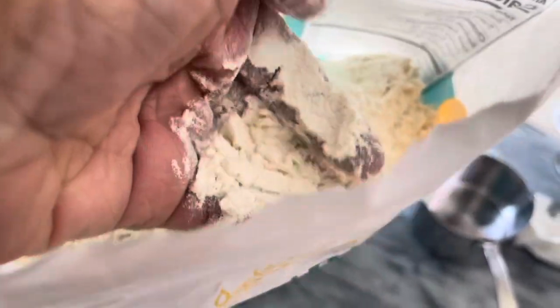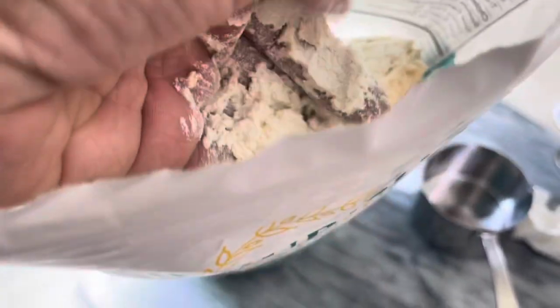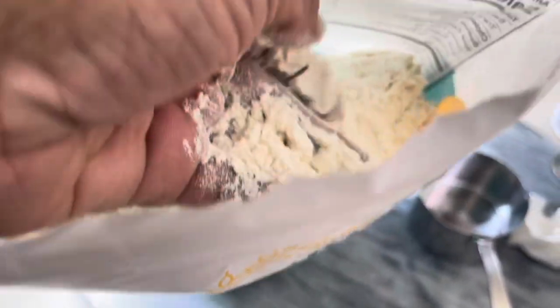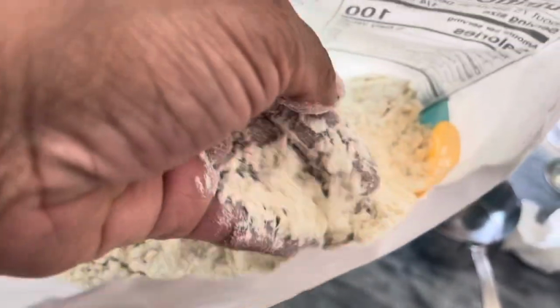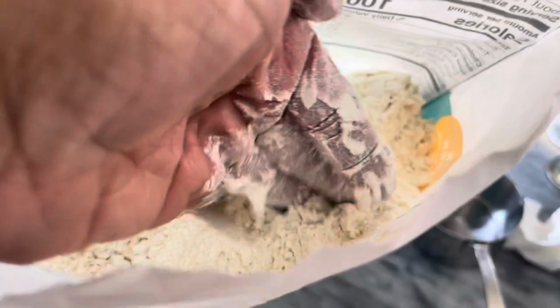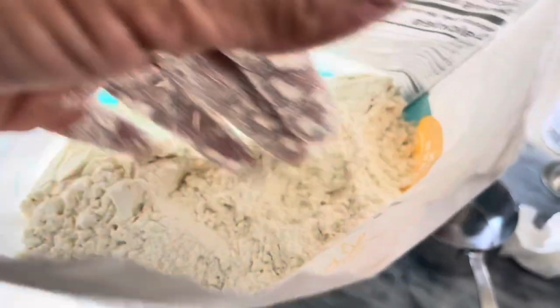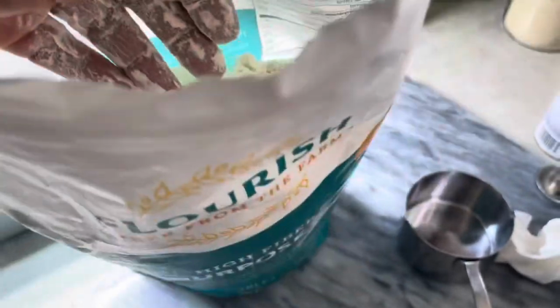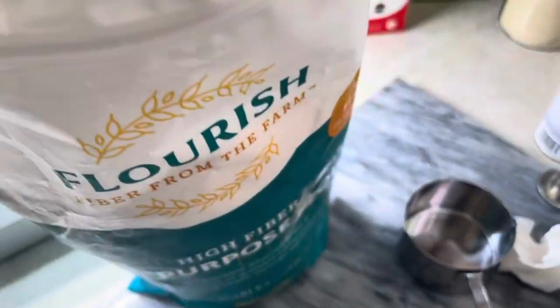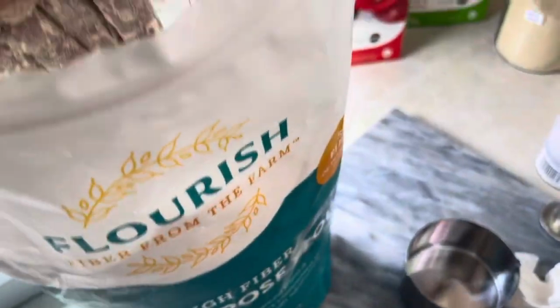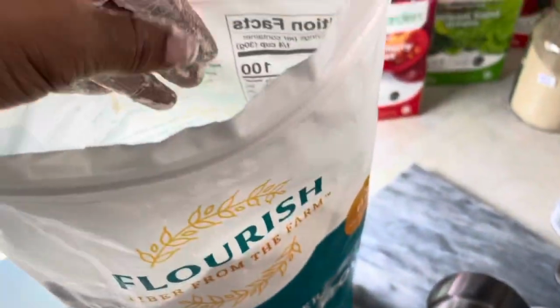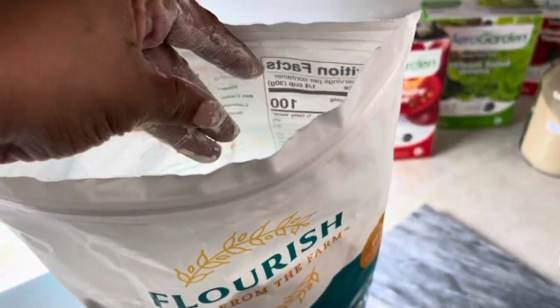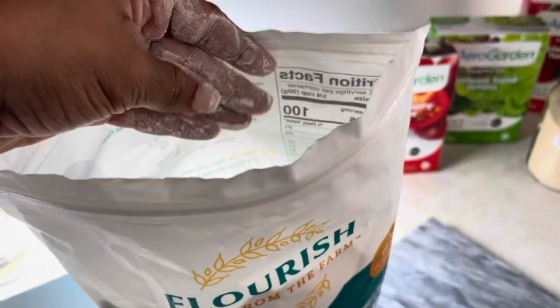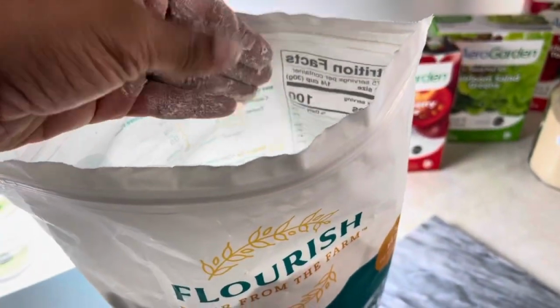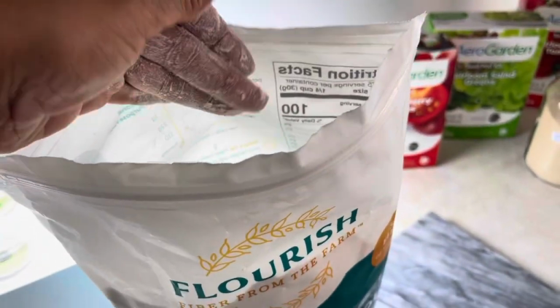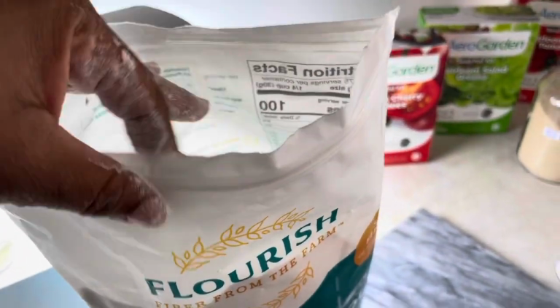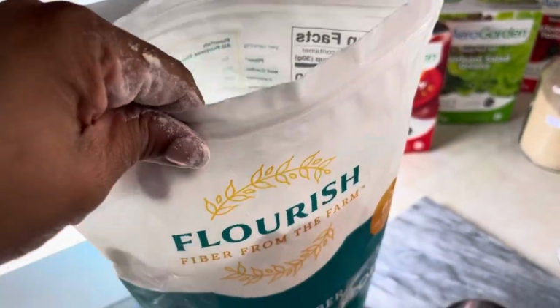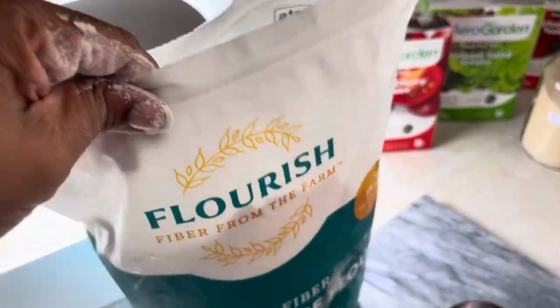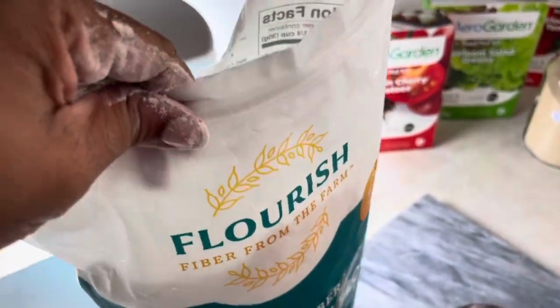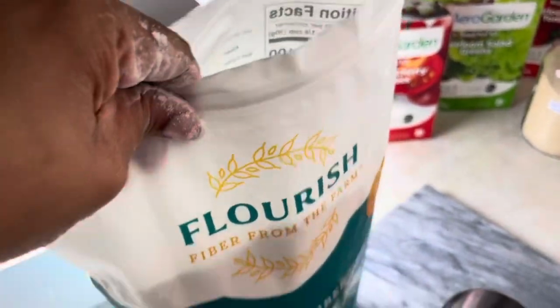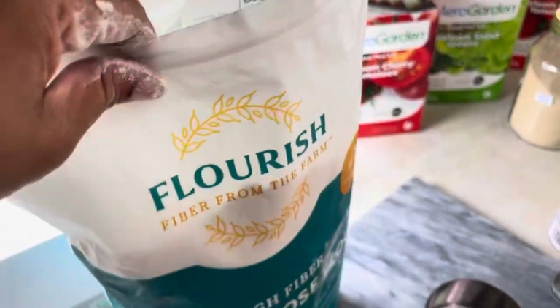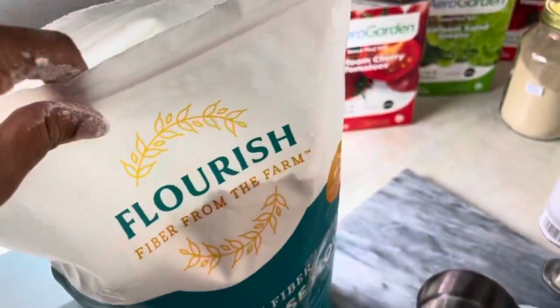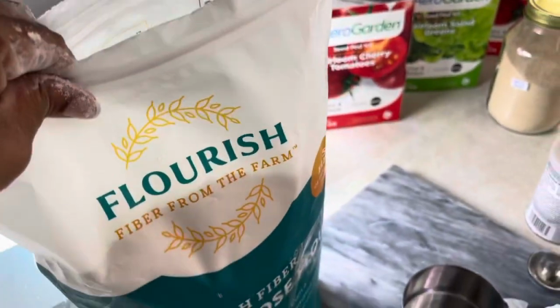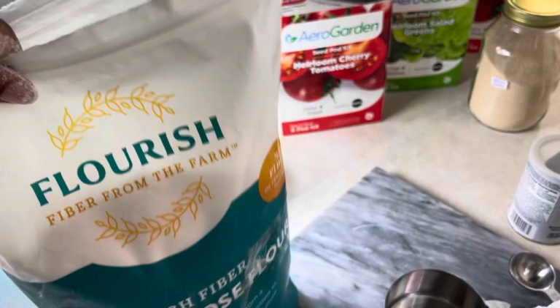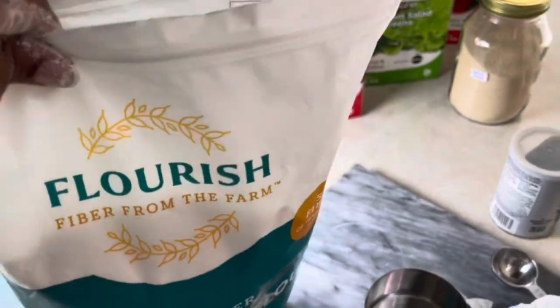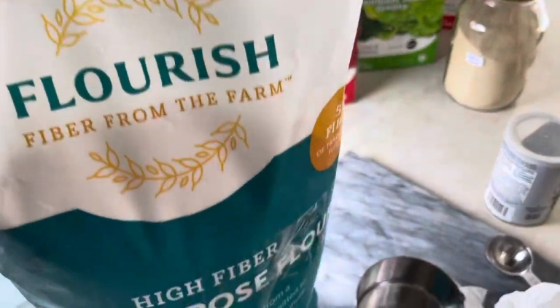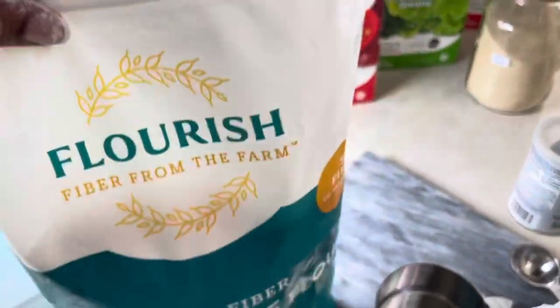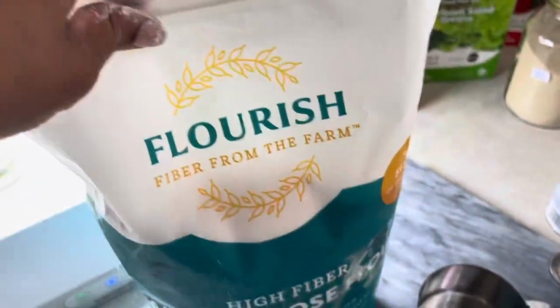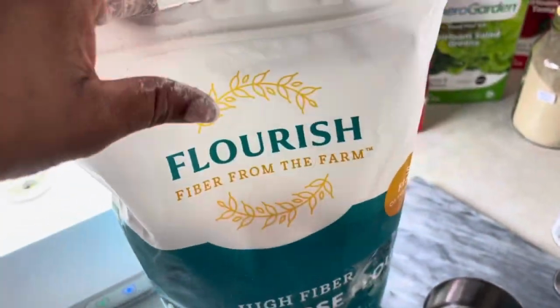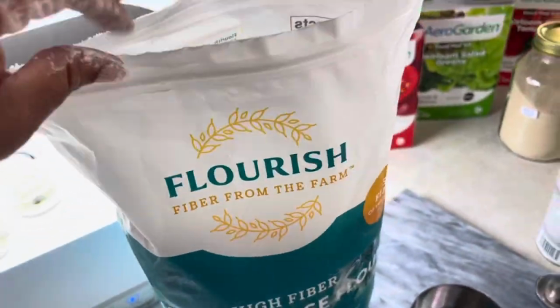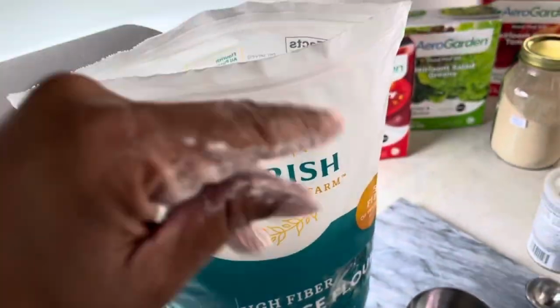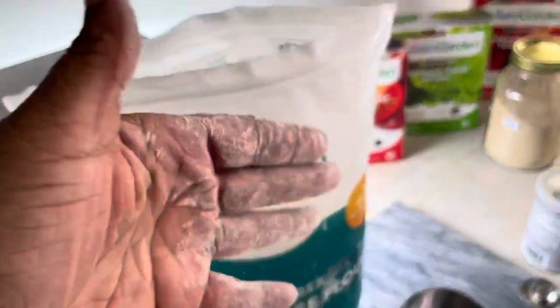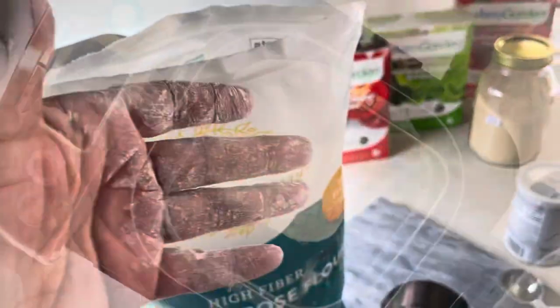Let's get a little look at it — look at that! Oh, it's a nice fine meal. Look at that. Yeah, that's really nice, that's gonna do great. Okay, let's get this in the bread machine — two and a half cups.